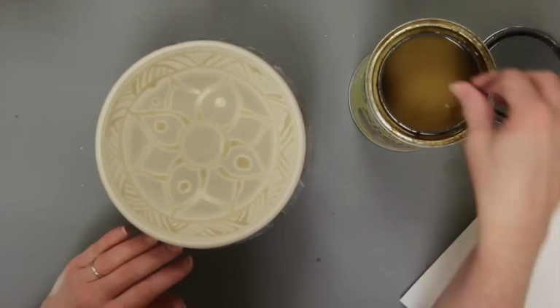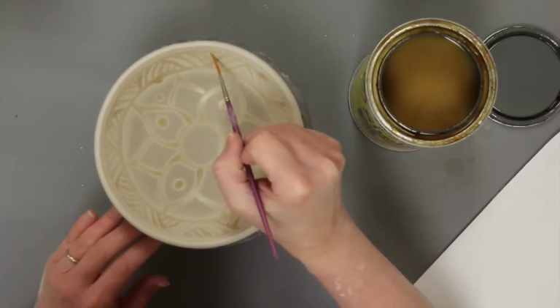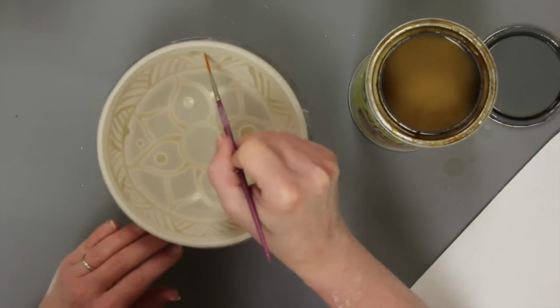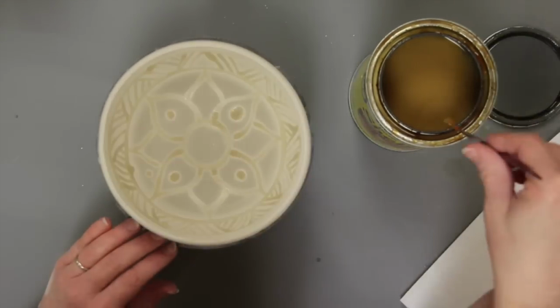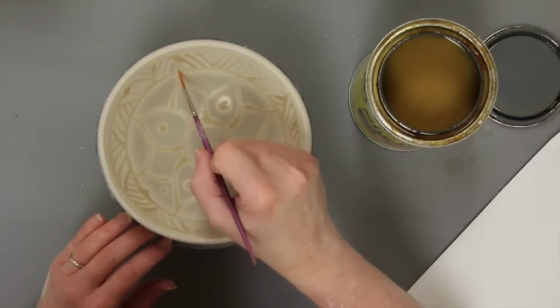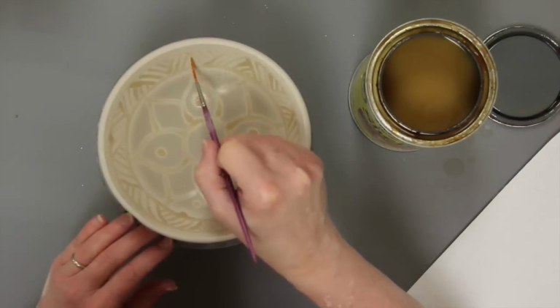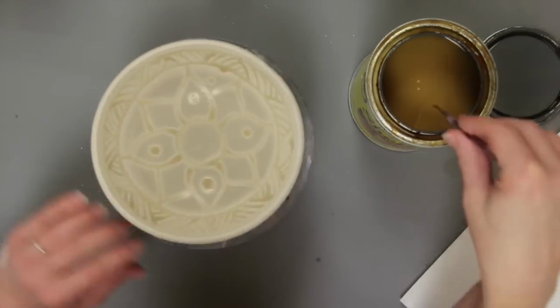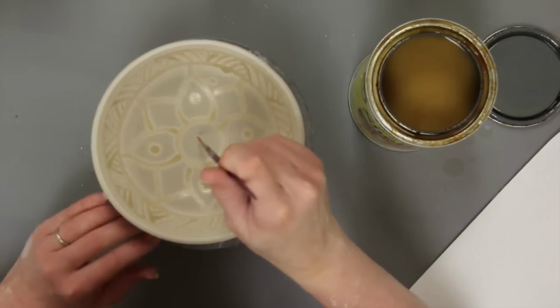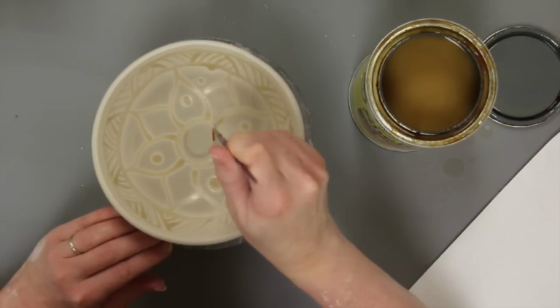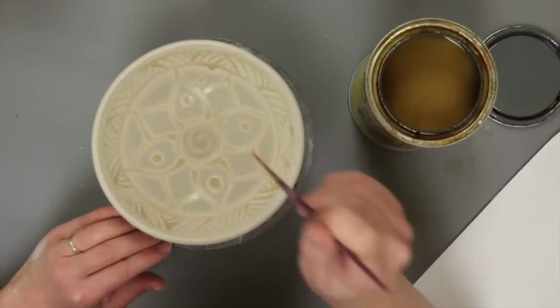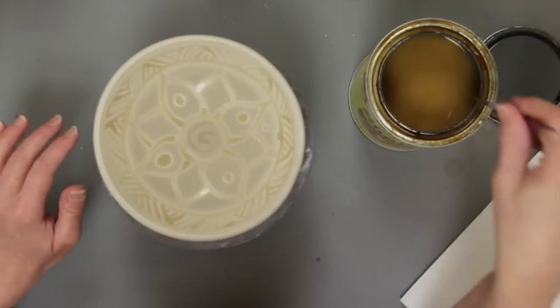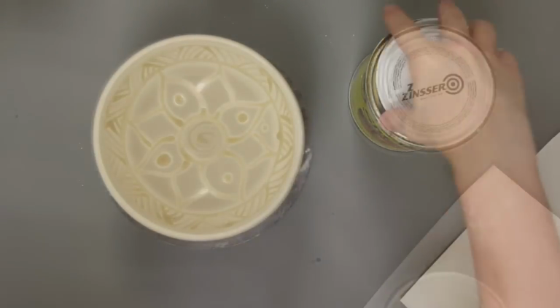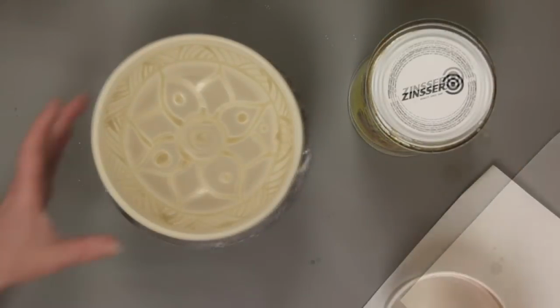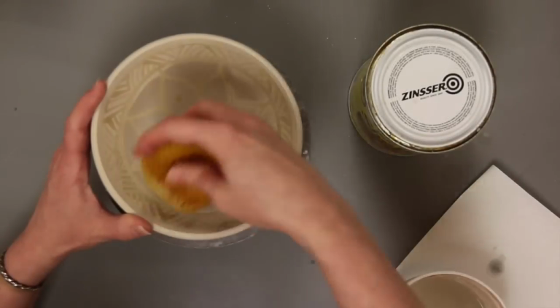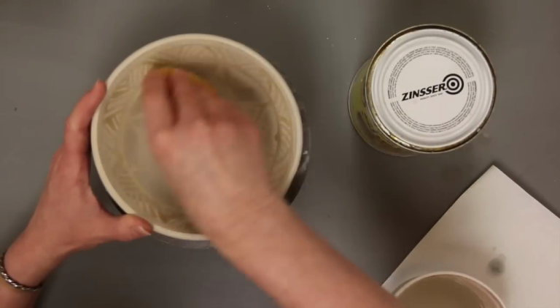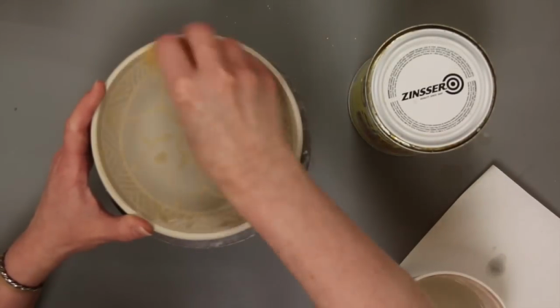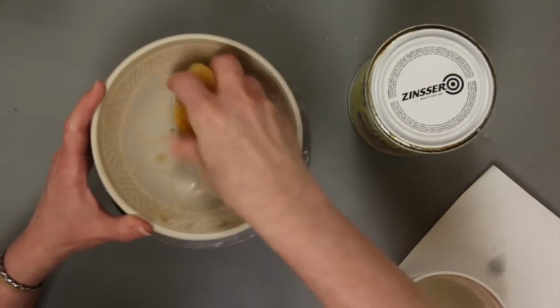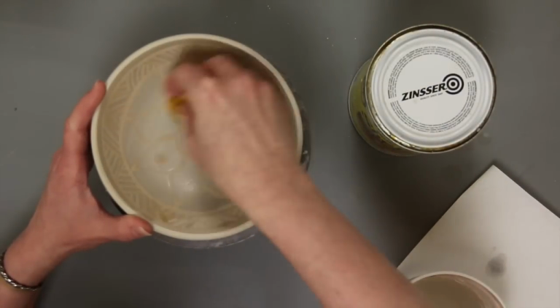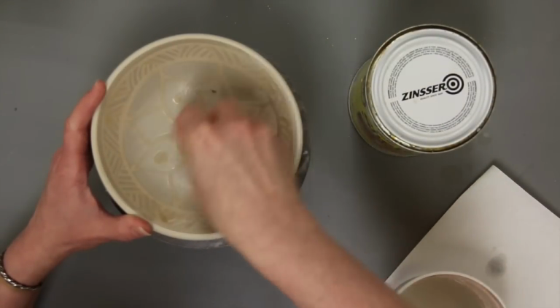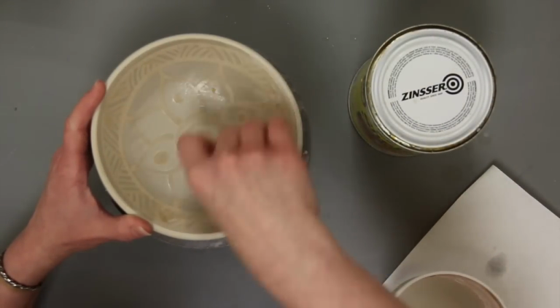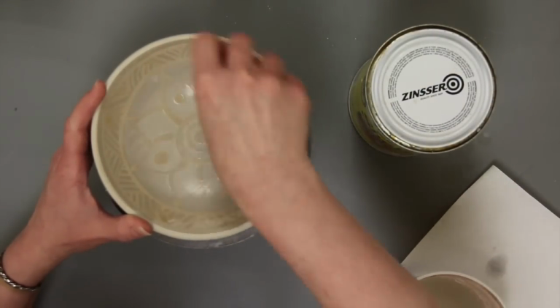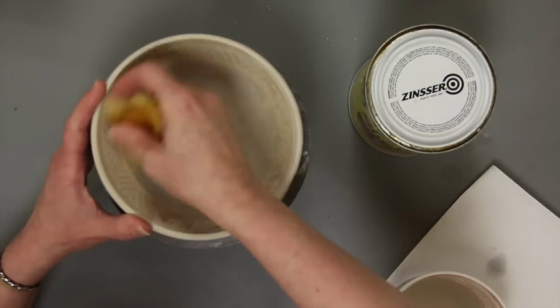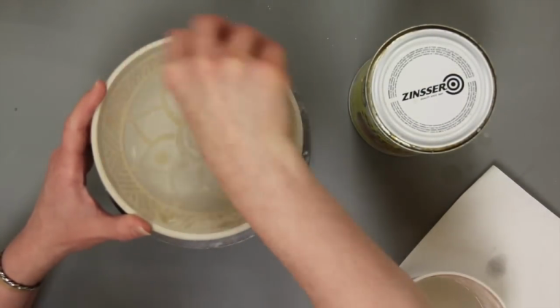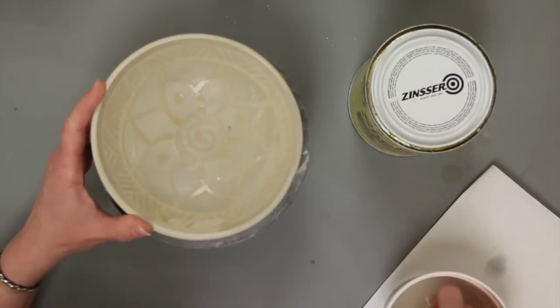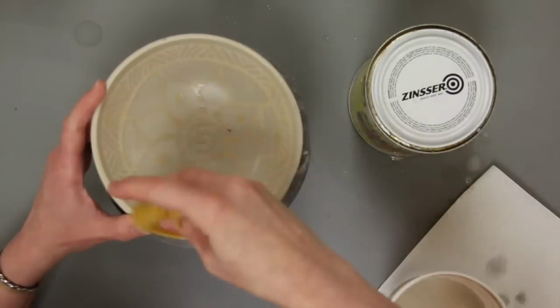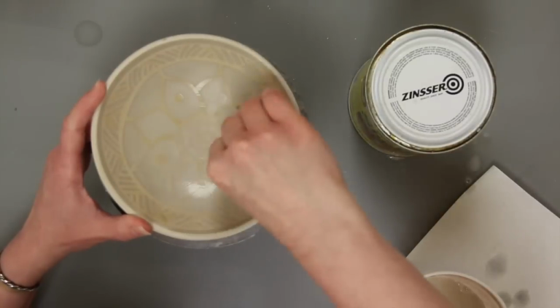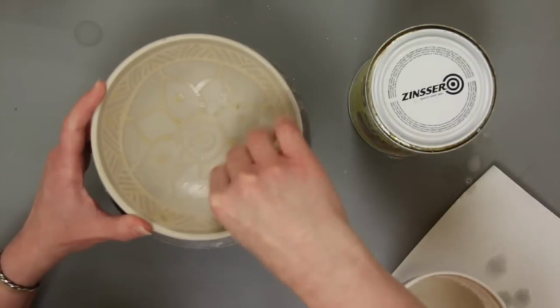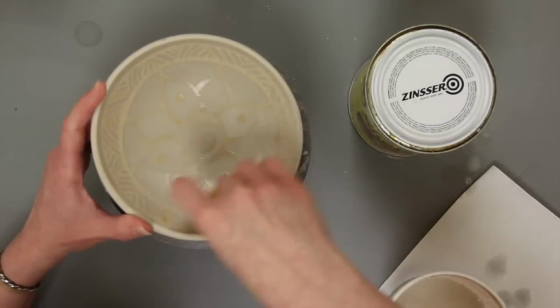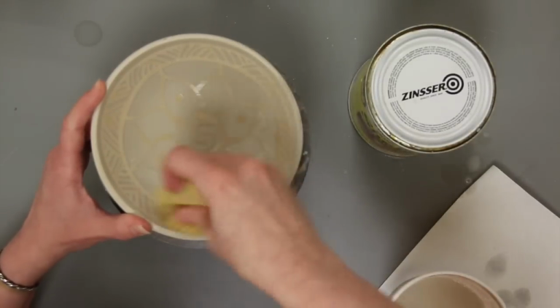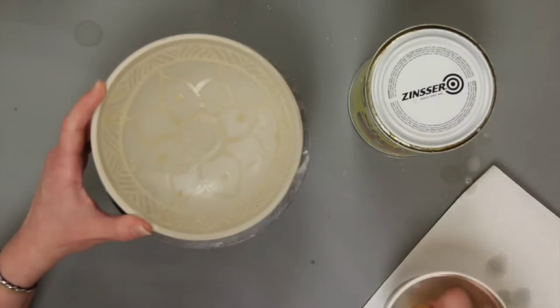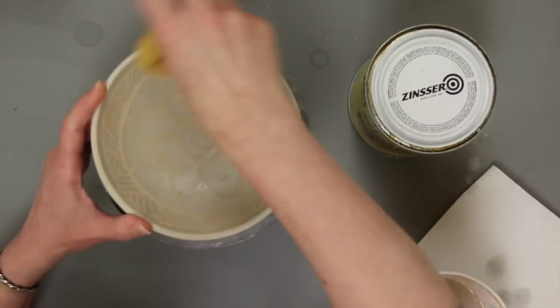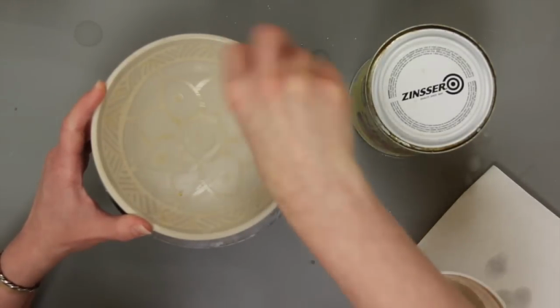Let the resist material dry thoroughly, preferably overnight. Once completely dry, use a wet sponge to erode the bare clay. The more wiping with the wet sponge, the more the clay will change in level.